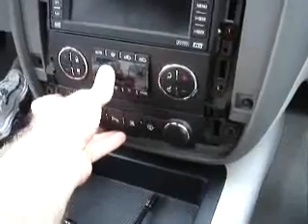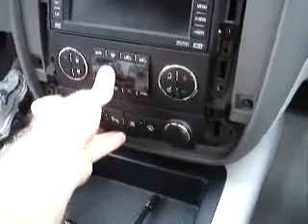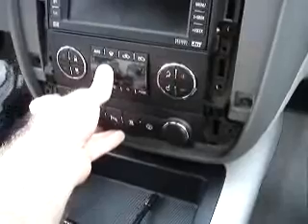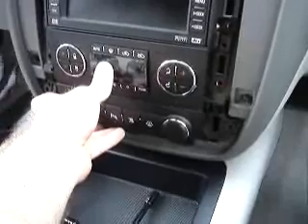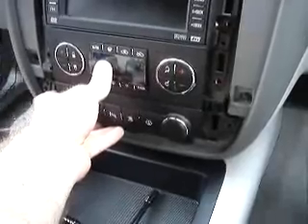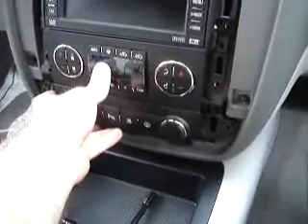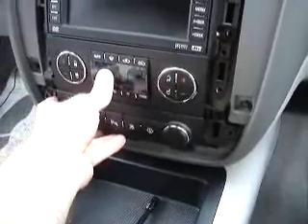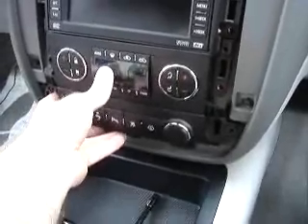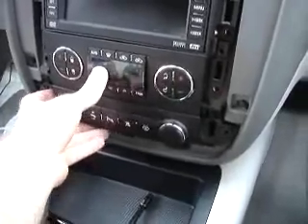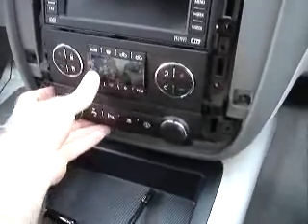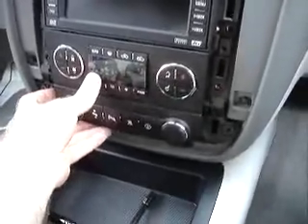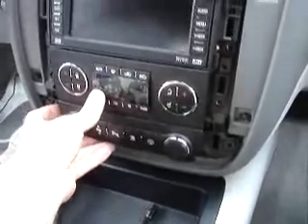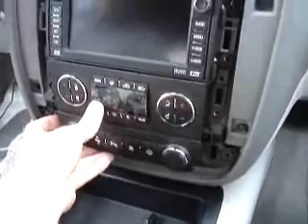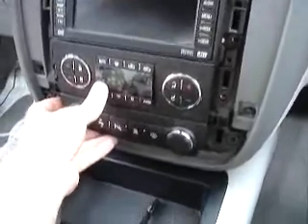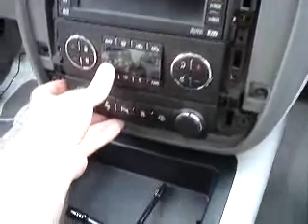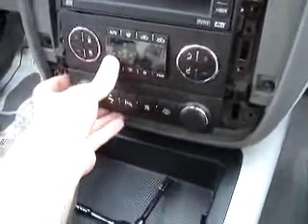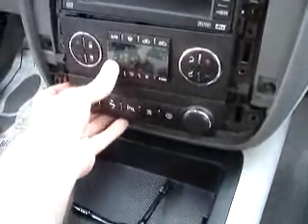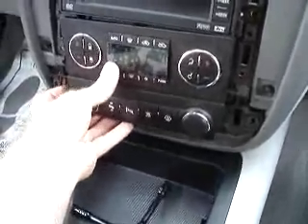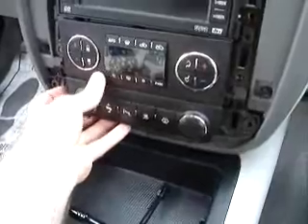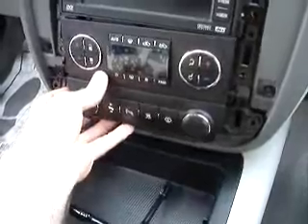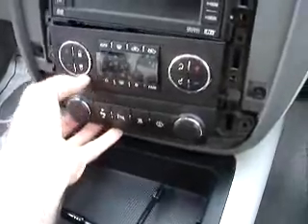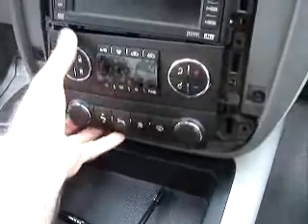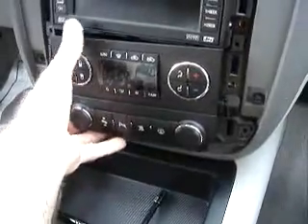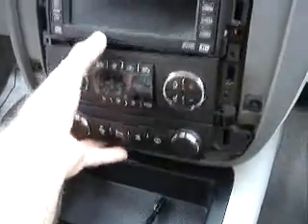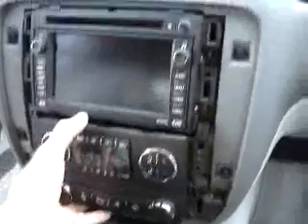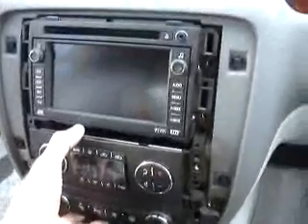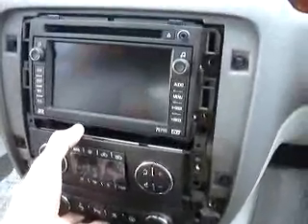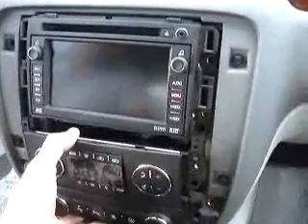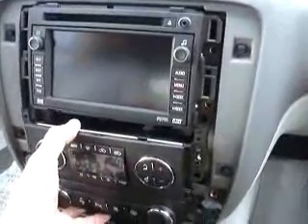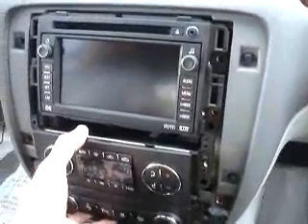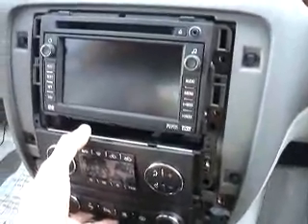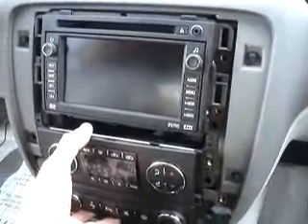With all the screws removed, we're going to disassemble it. It's pretty simple — it's only a three-piece puzzle. You're just going to take the bottom piece off first, then the middle, and then the radio itself can pull out to expose the connectors in the back.